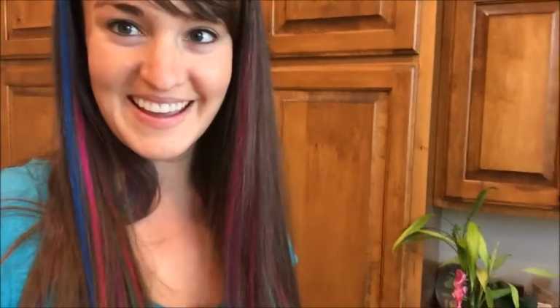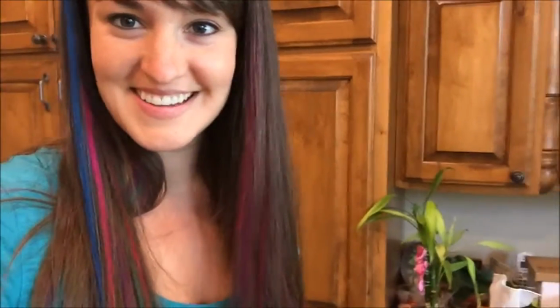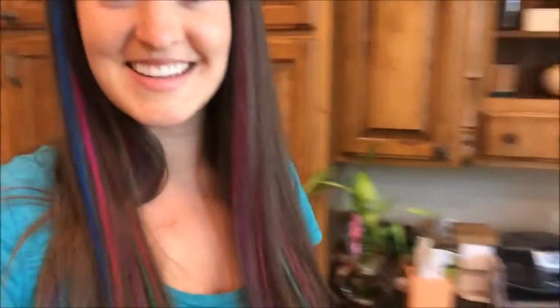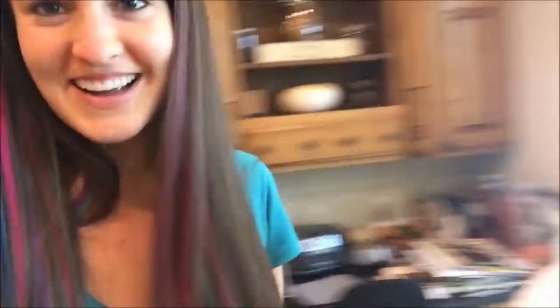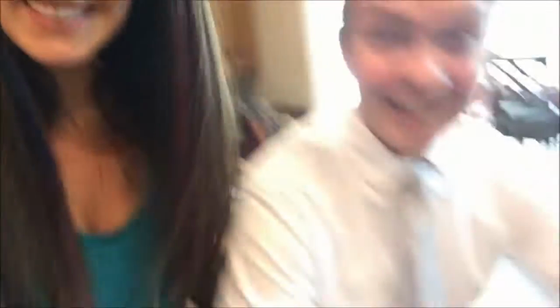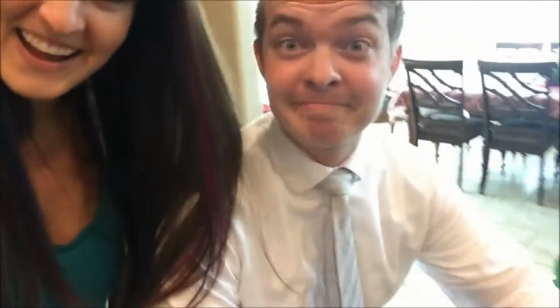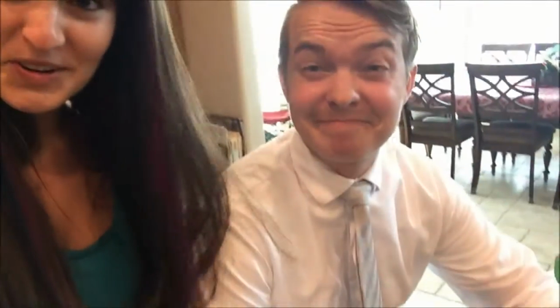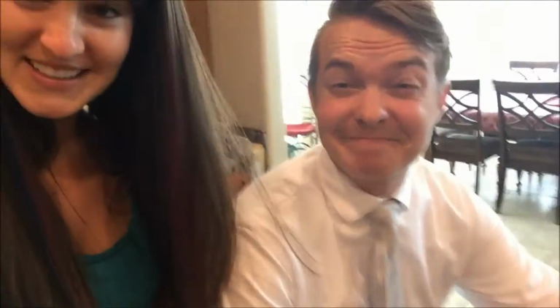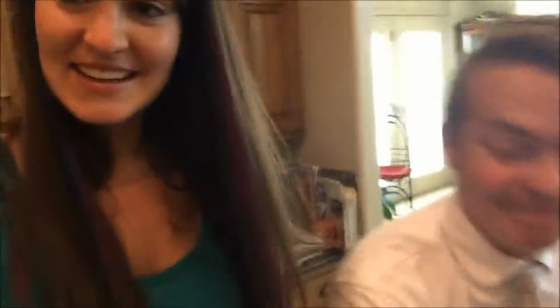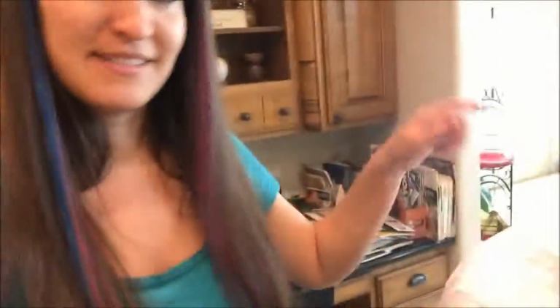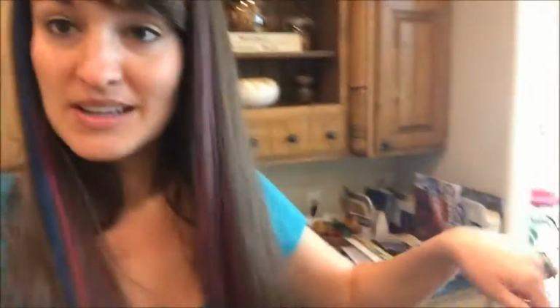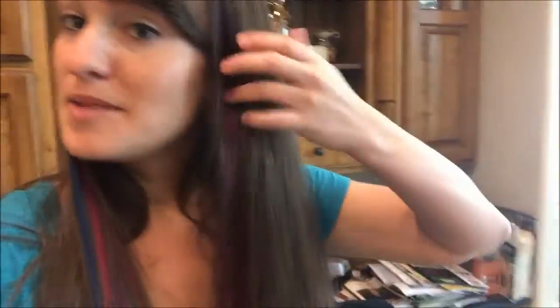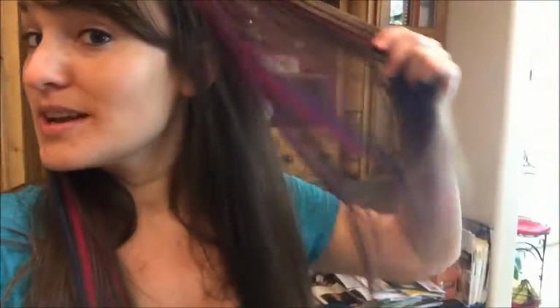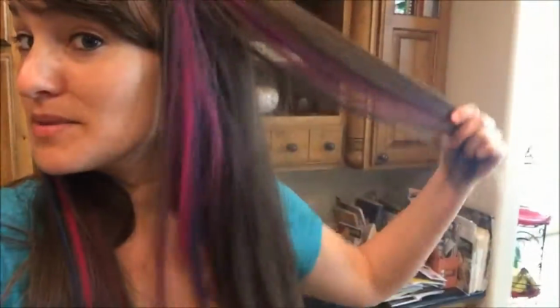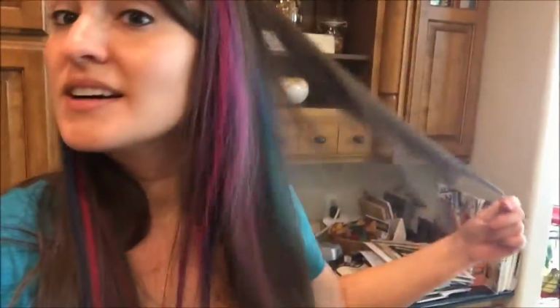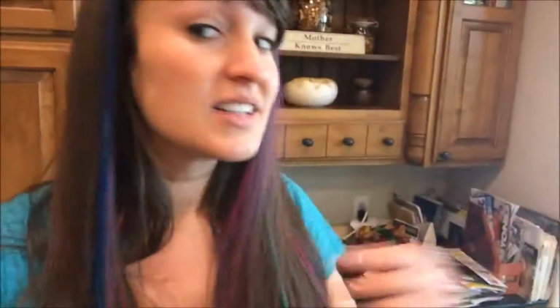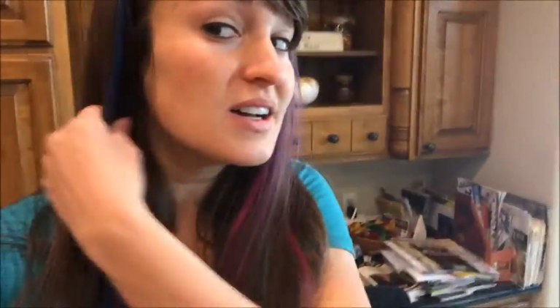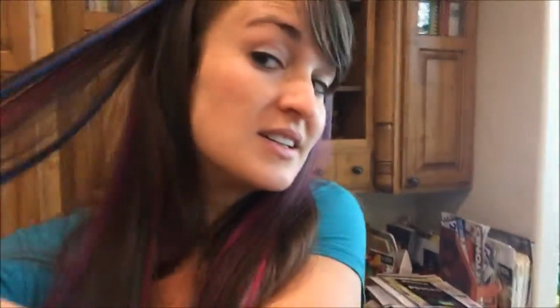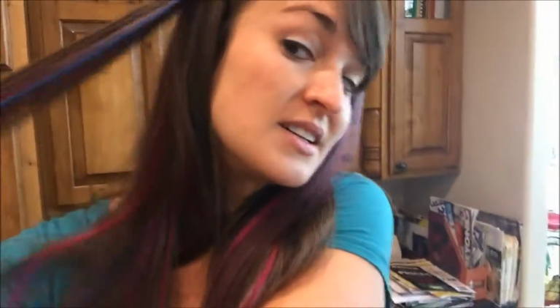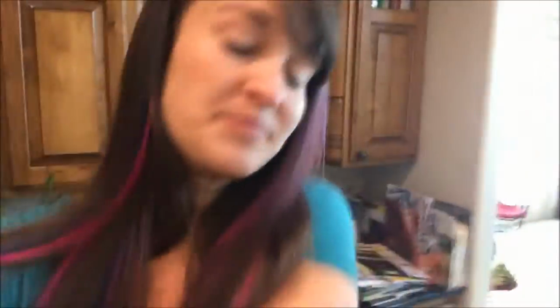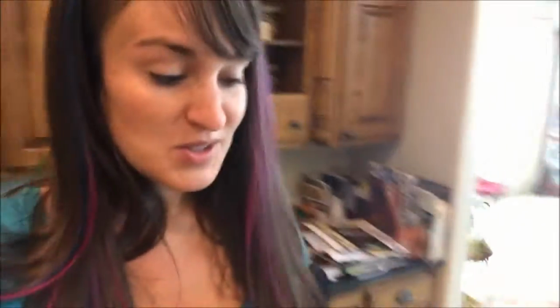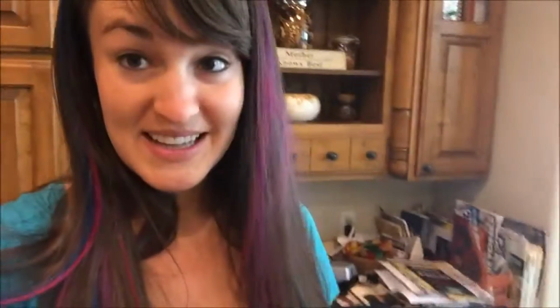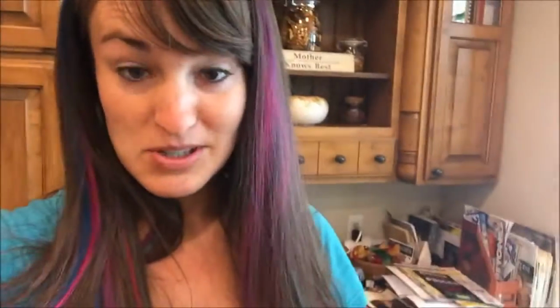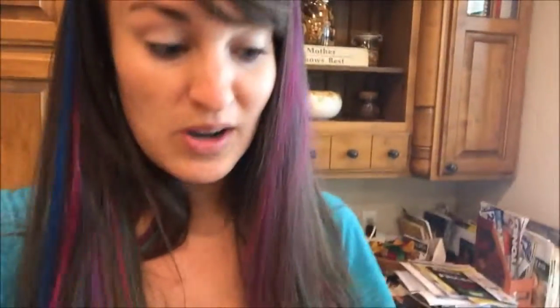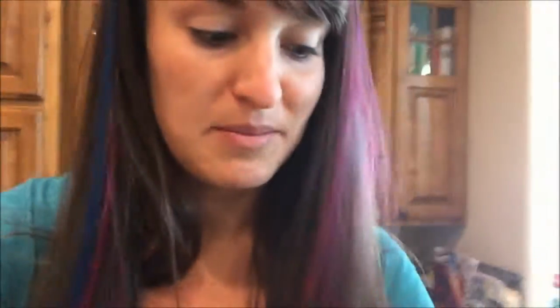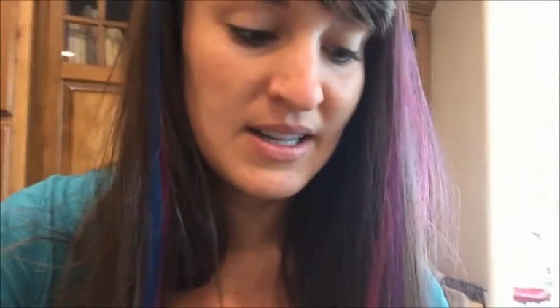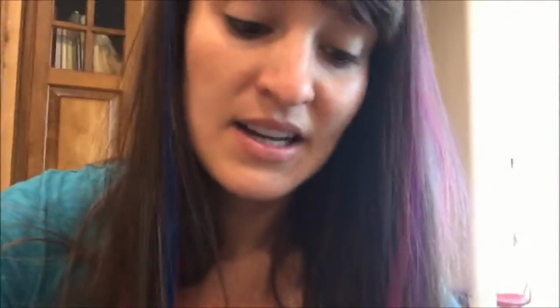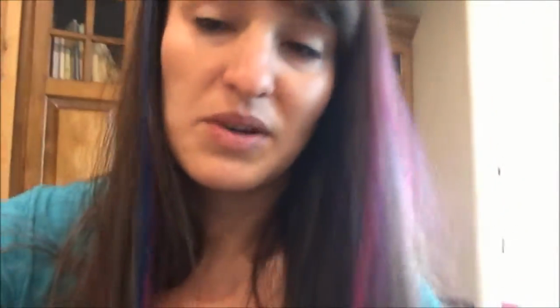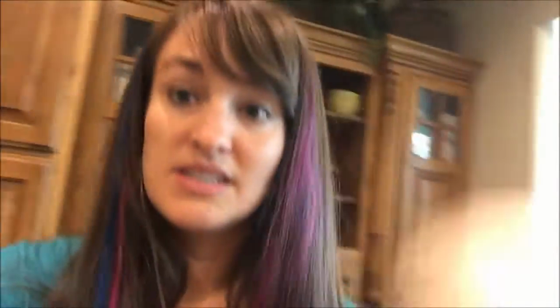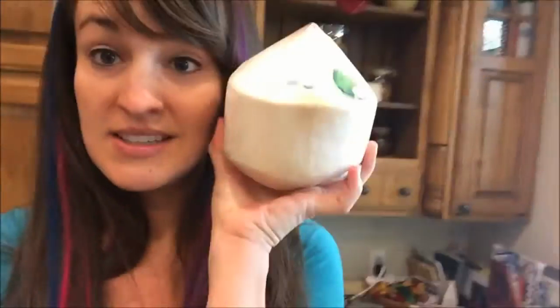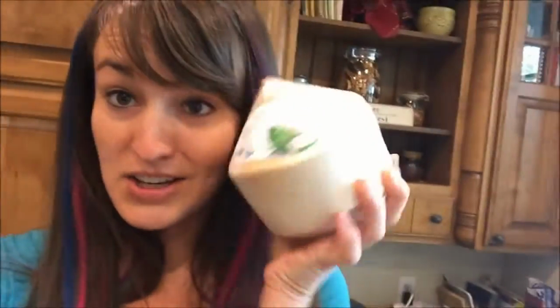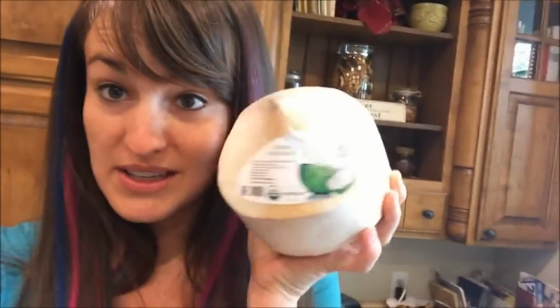Hey guys, it's Tiandra and Colt, my nephew. Do you like my rainbow hair? Cute, huh? So today I'm going to show you how to open up a young coconut.